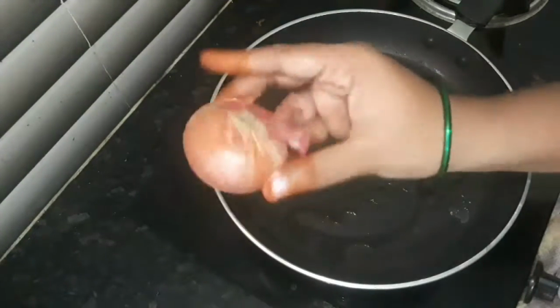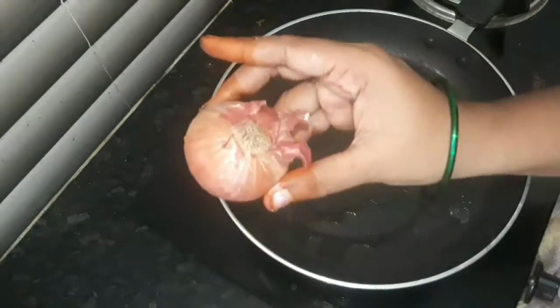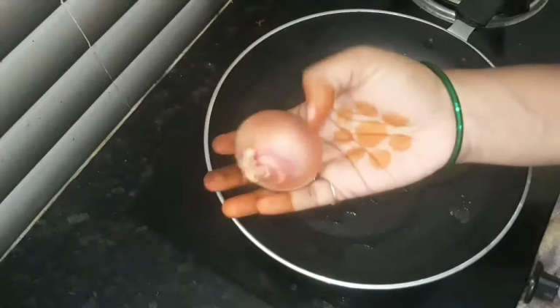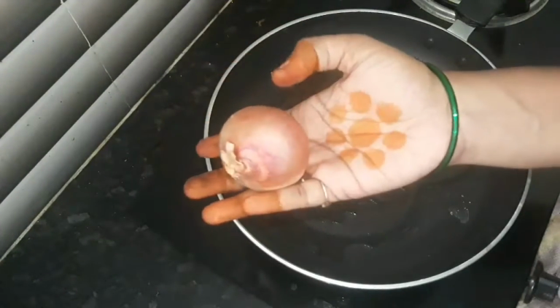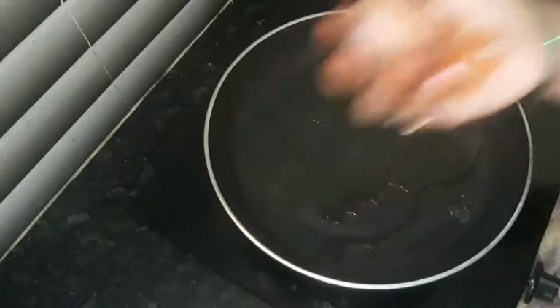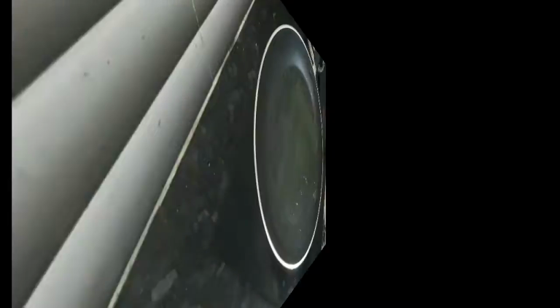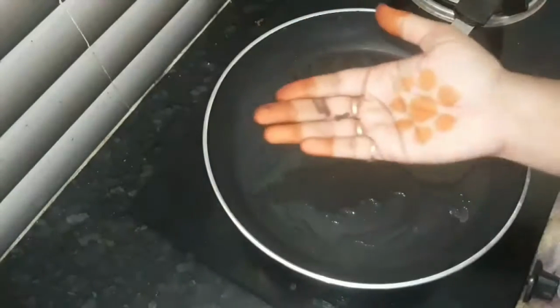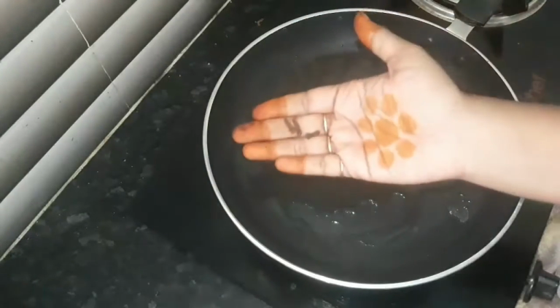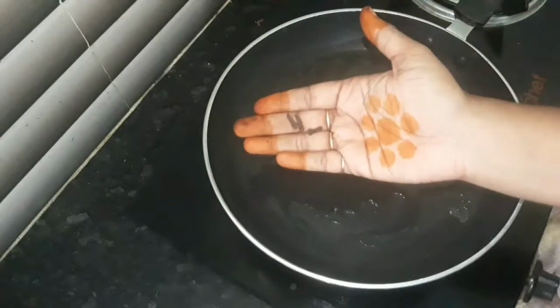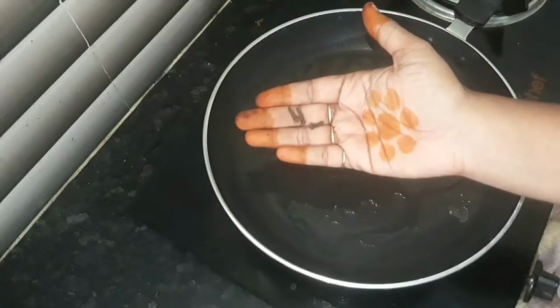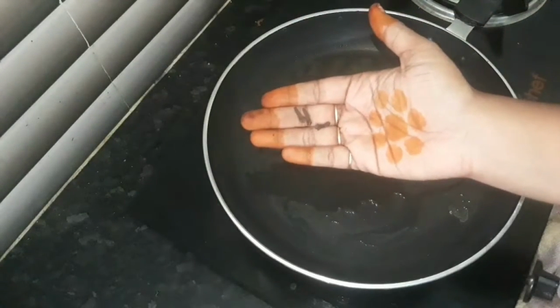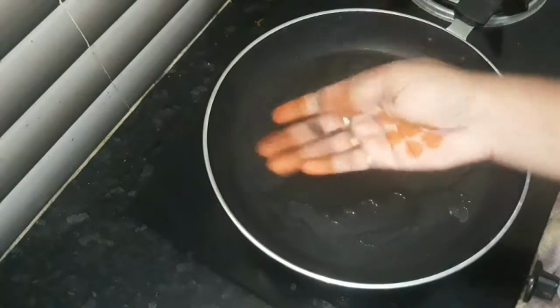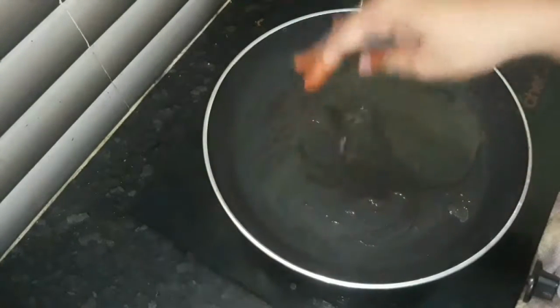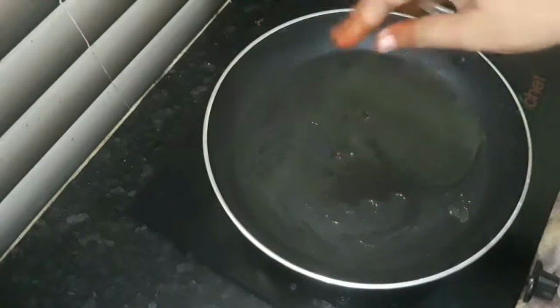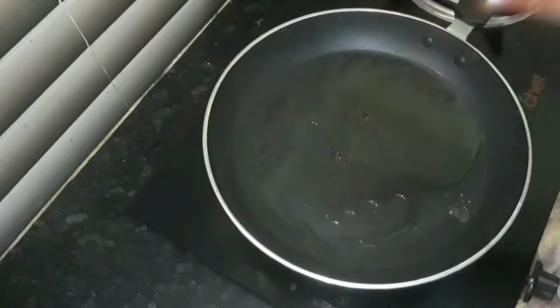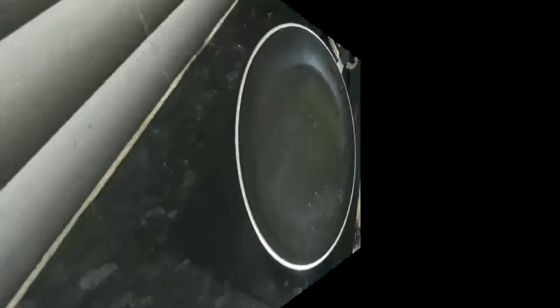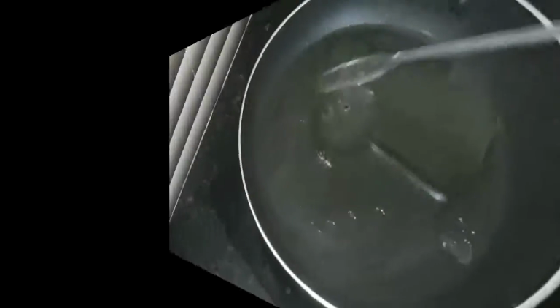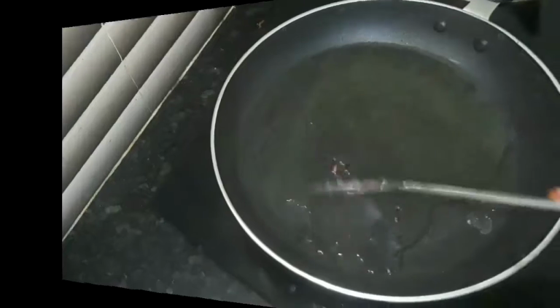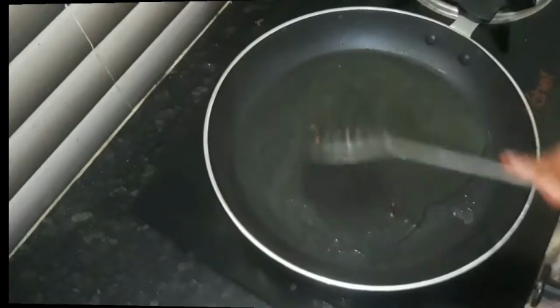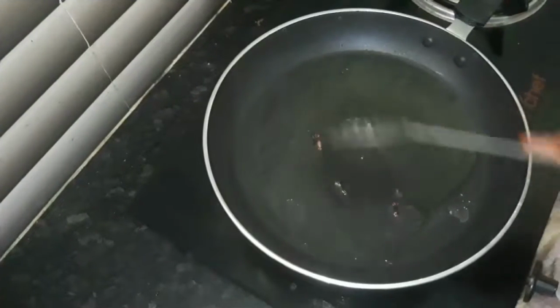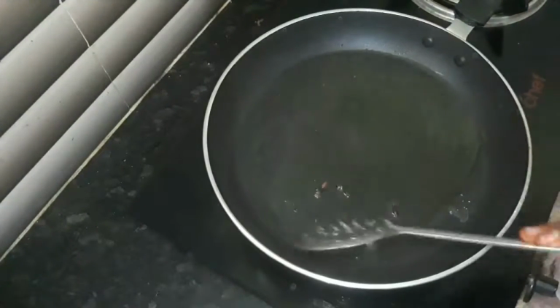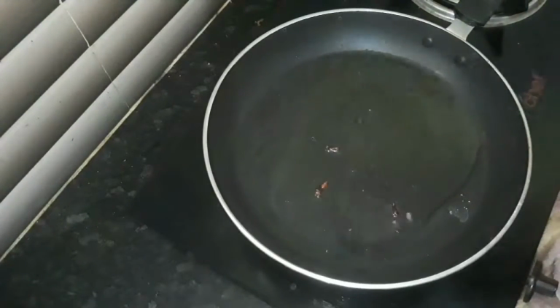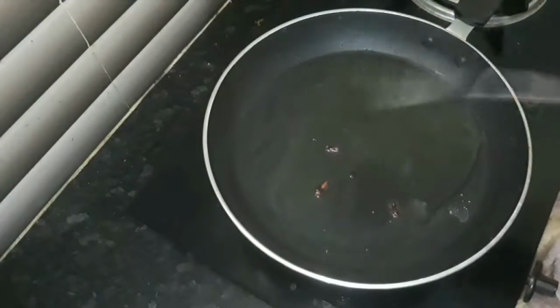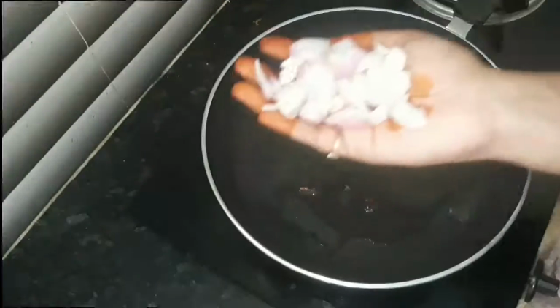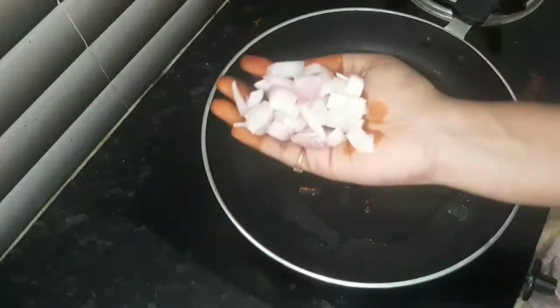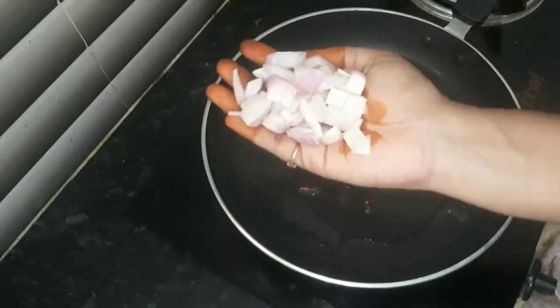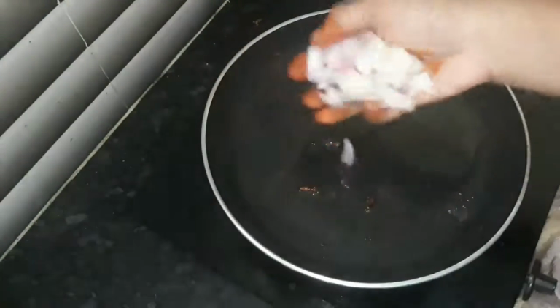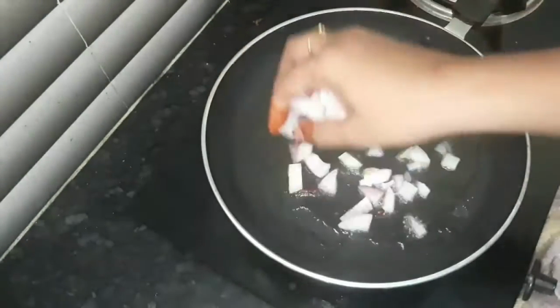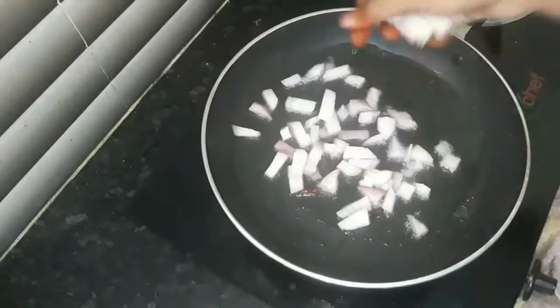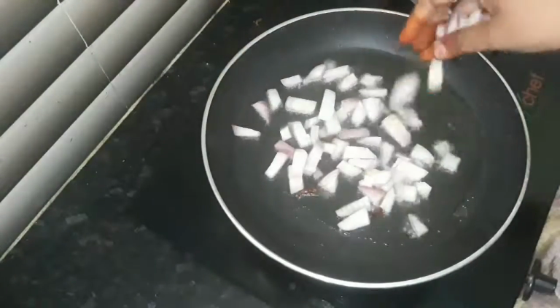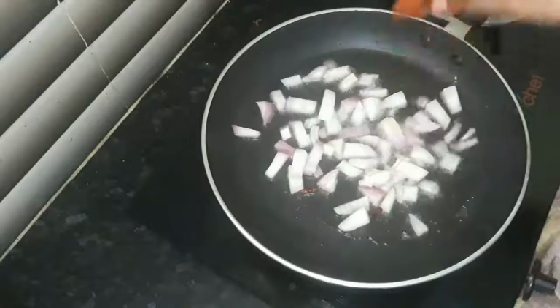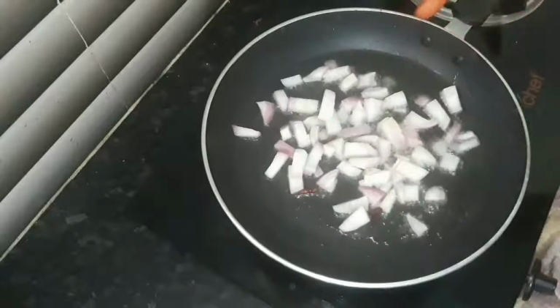We will add 1 onion. We will add 3 red onions to the pan. We will fry the onion.